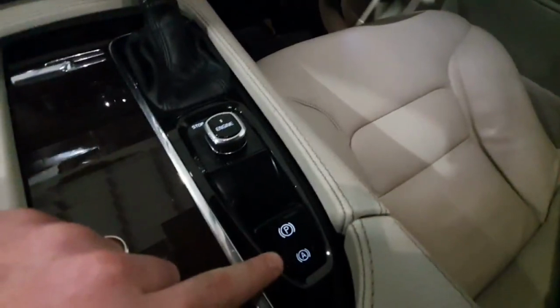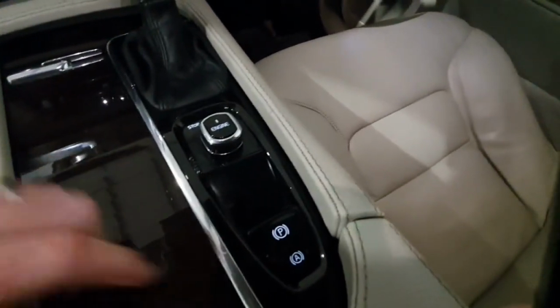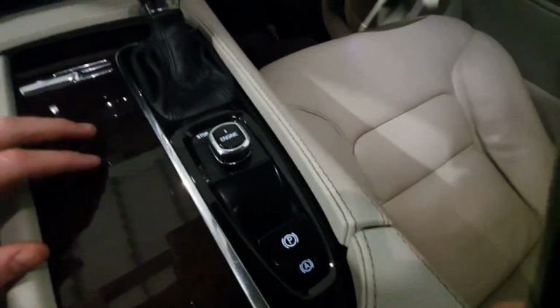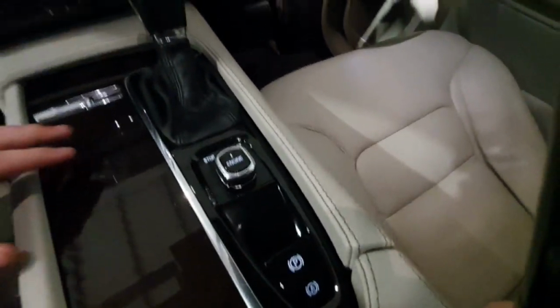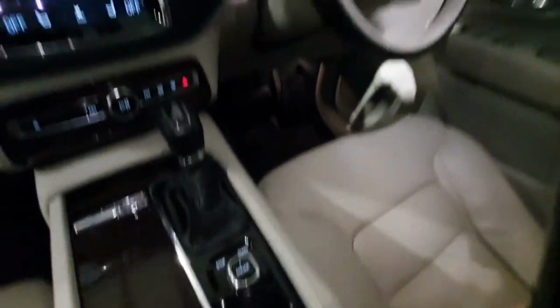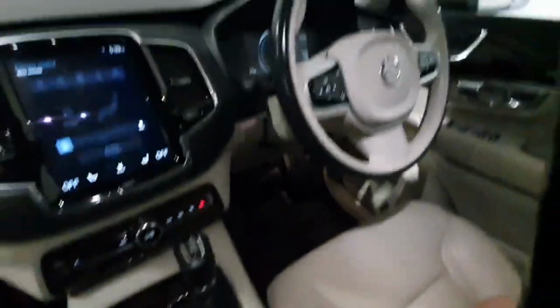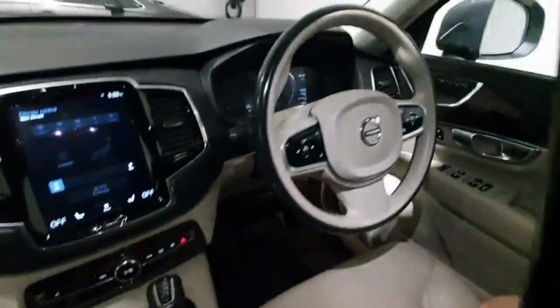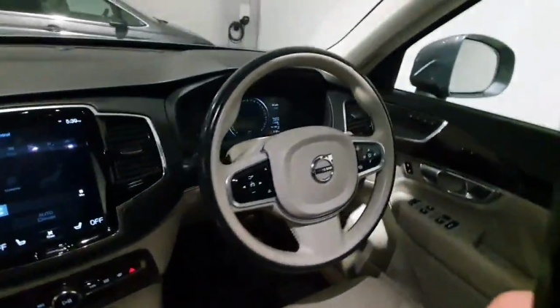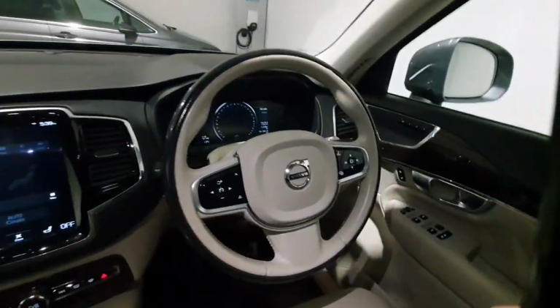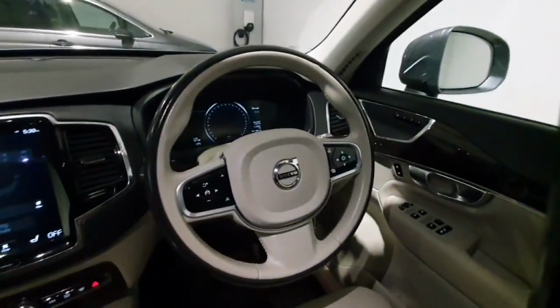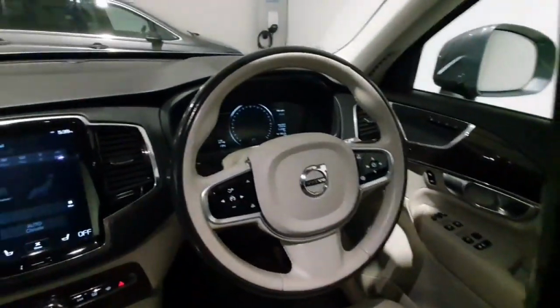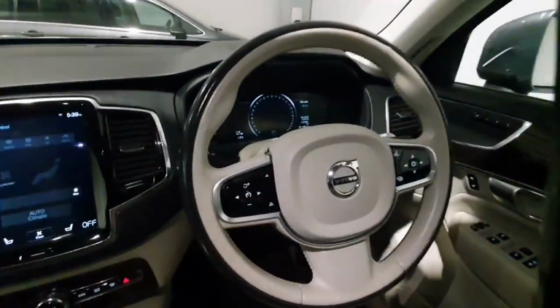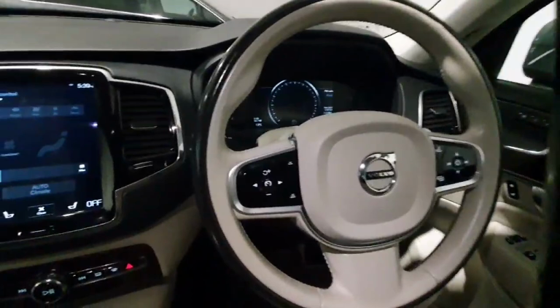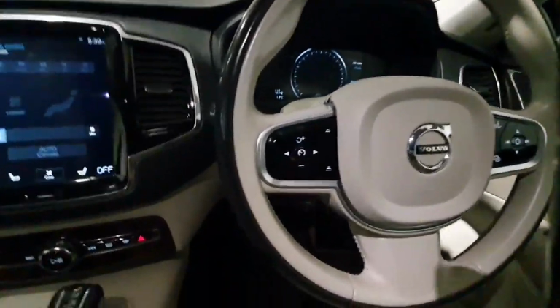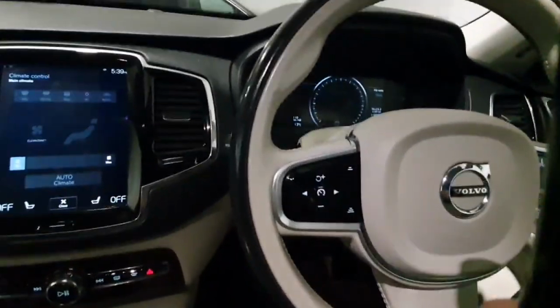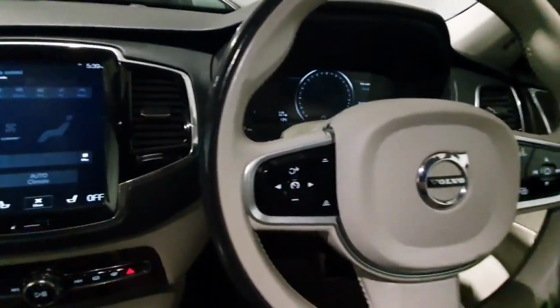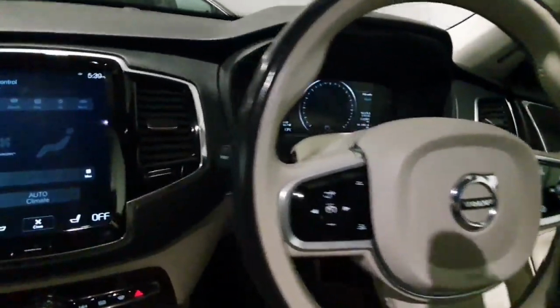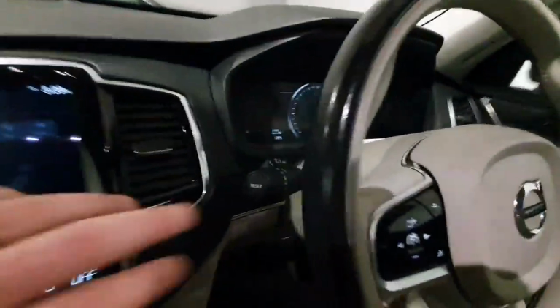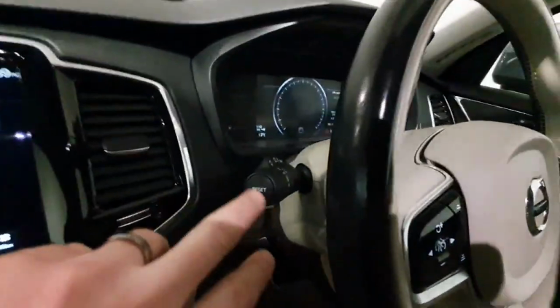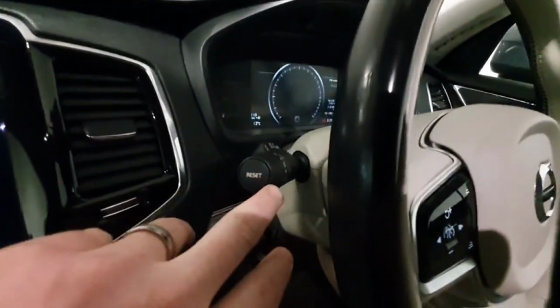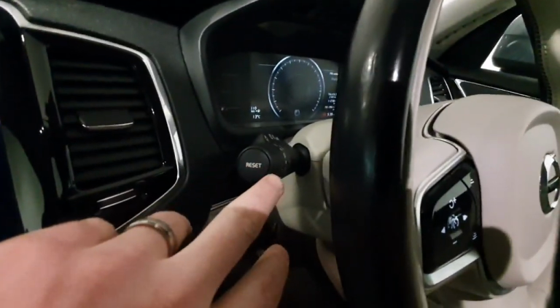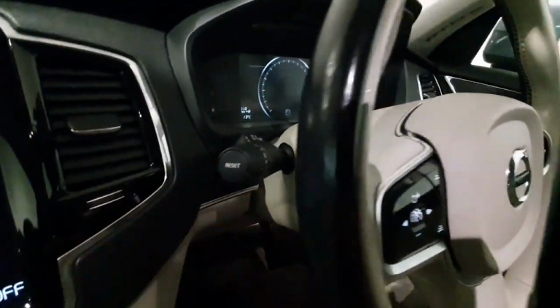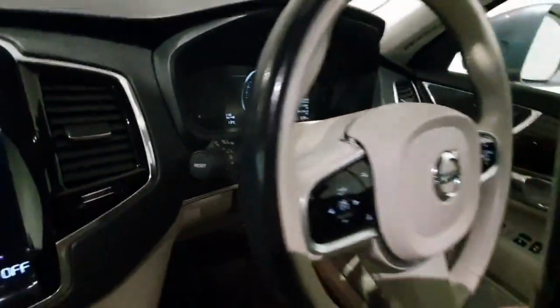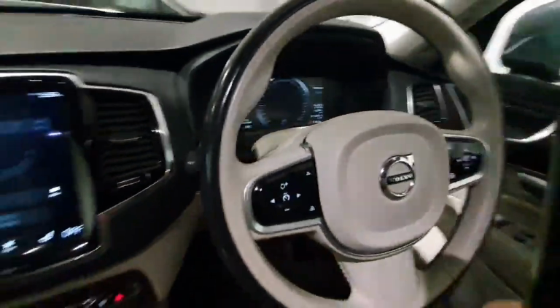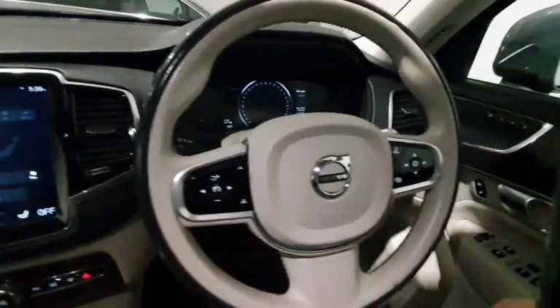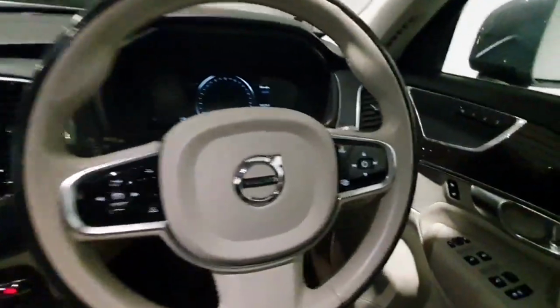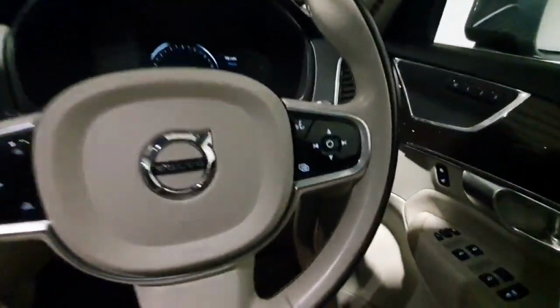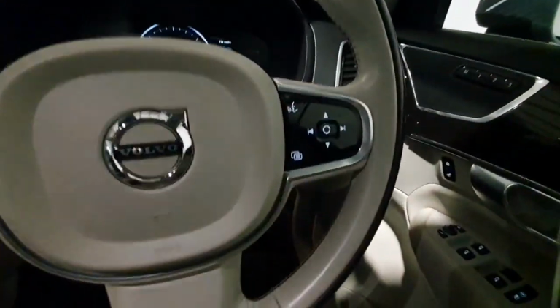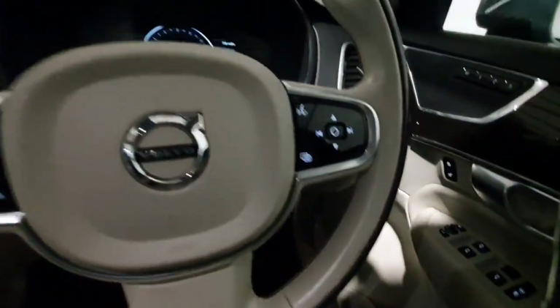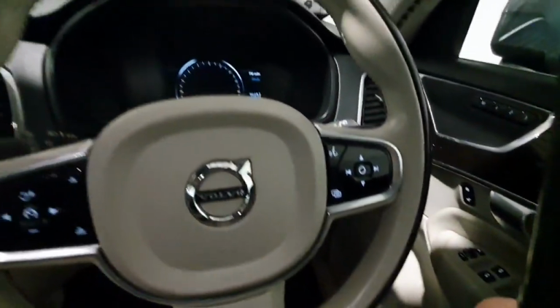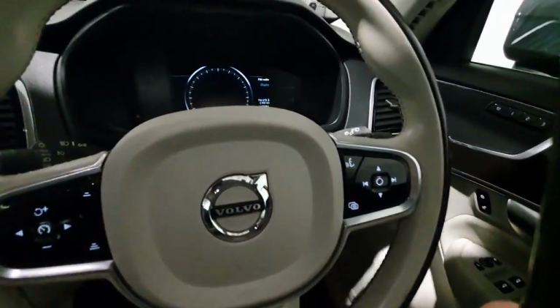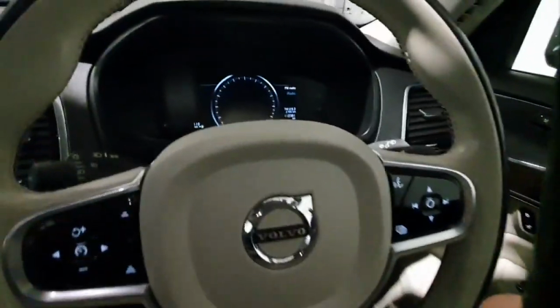Electric handbrake with auto hill assist. On the steering wheel it does have pilot assist so adaptive cruise, and it has got automatic headlights with a self-dipping feature. All your phone and radio controls are also mounted on the steering wheel.